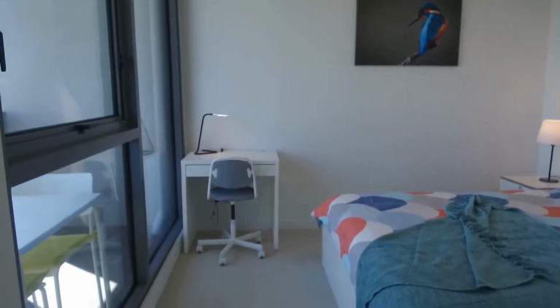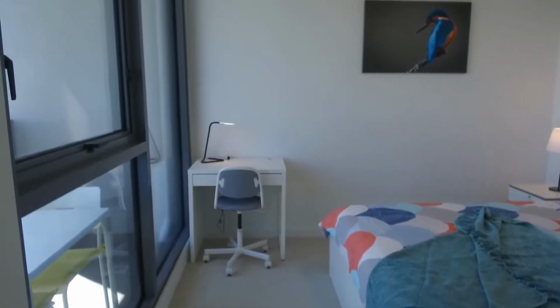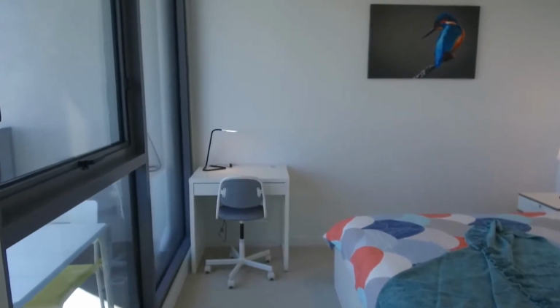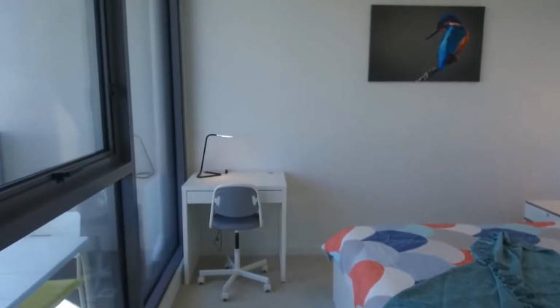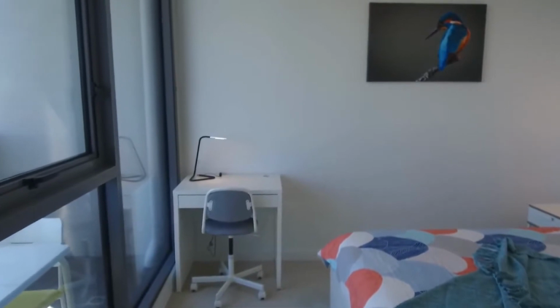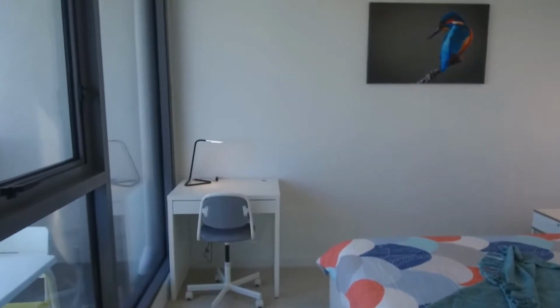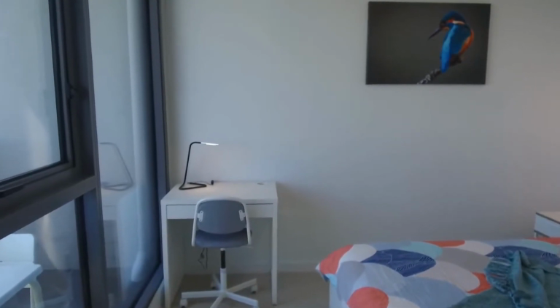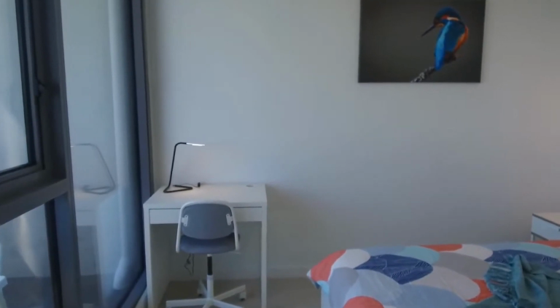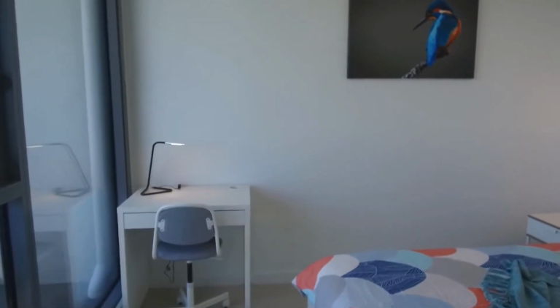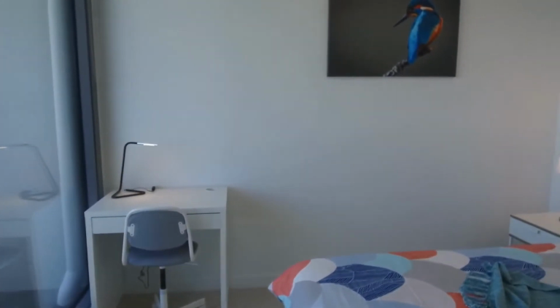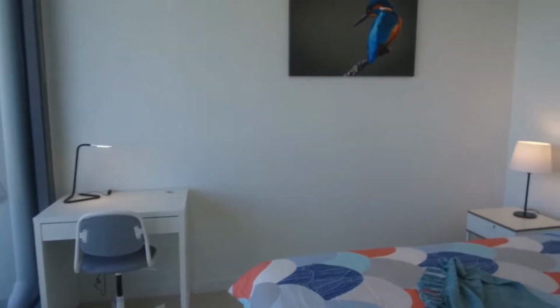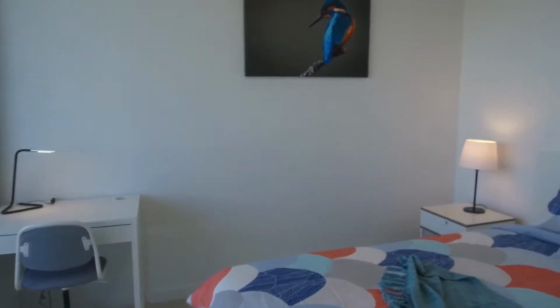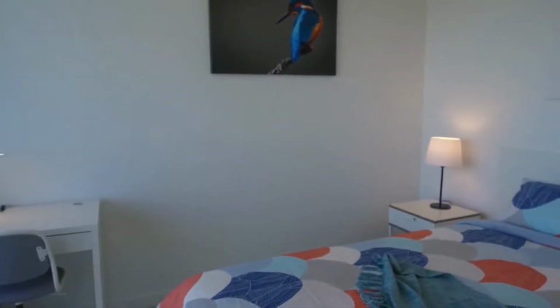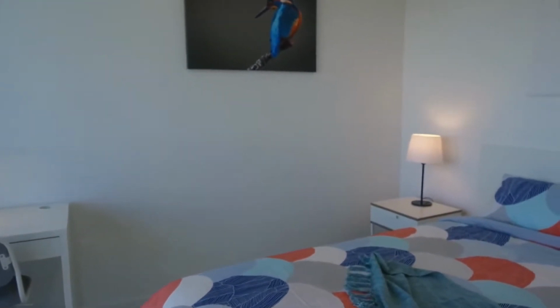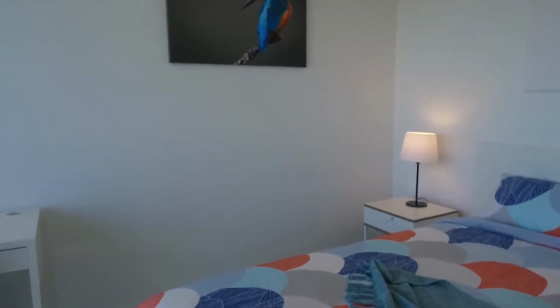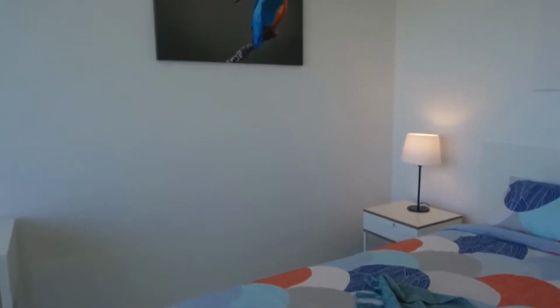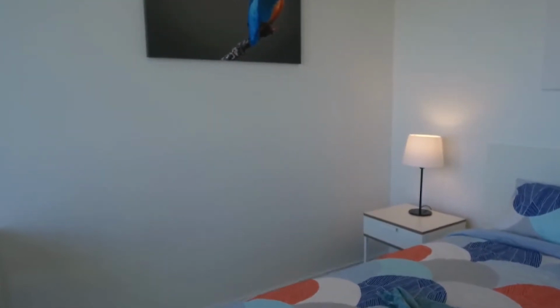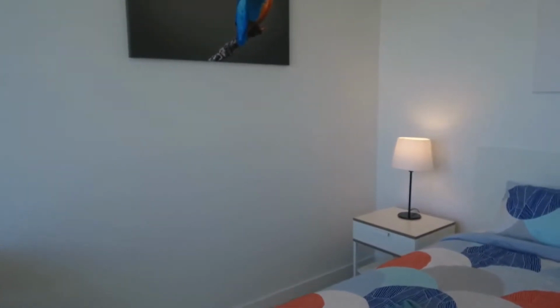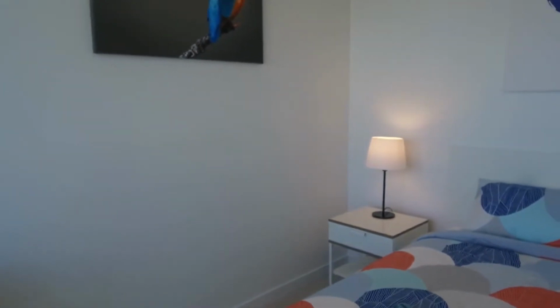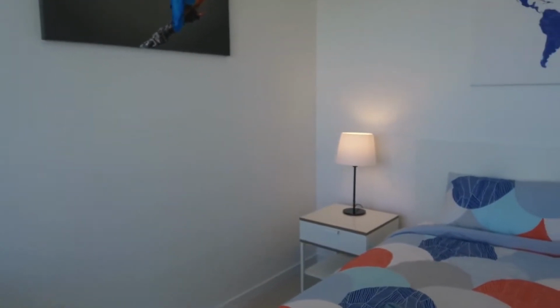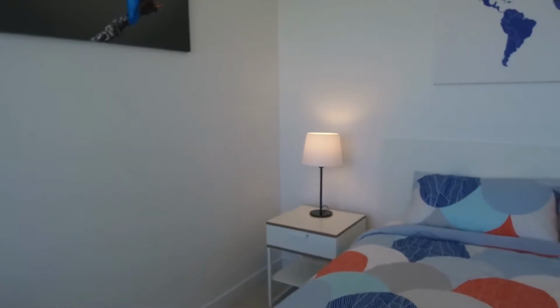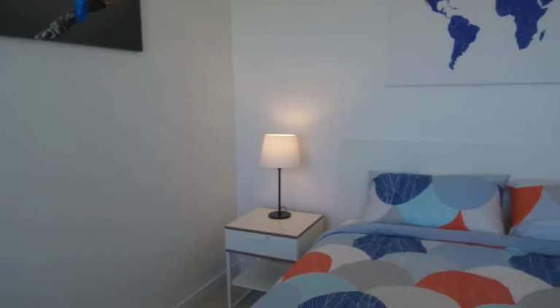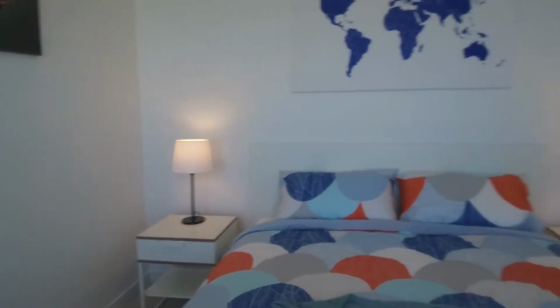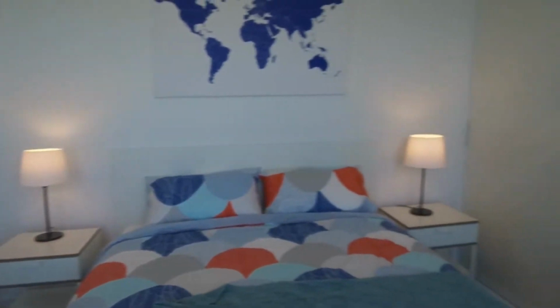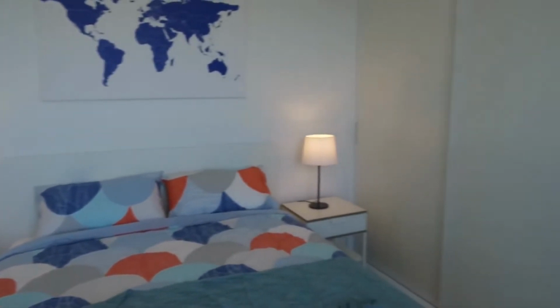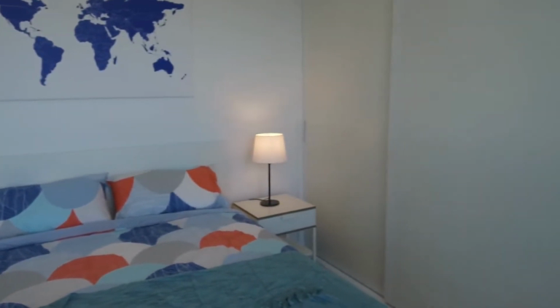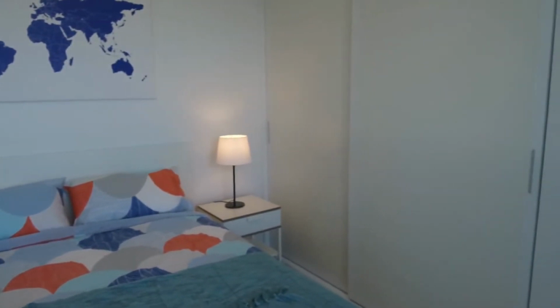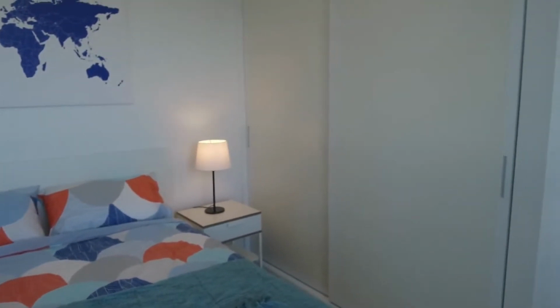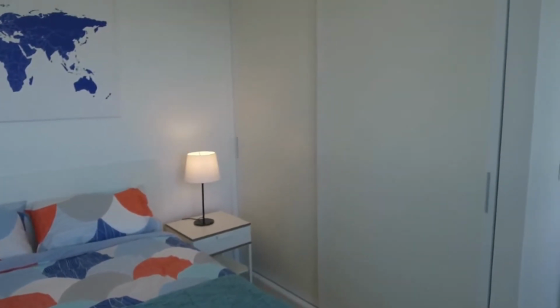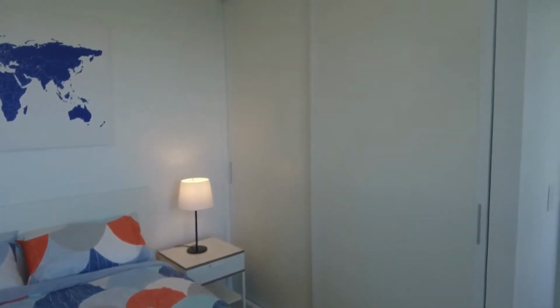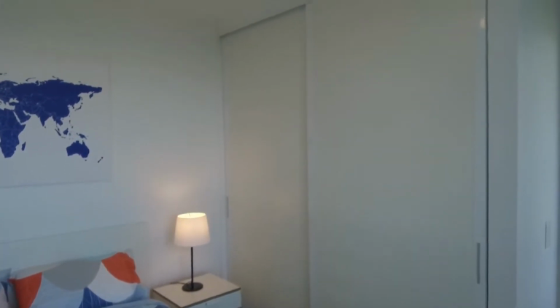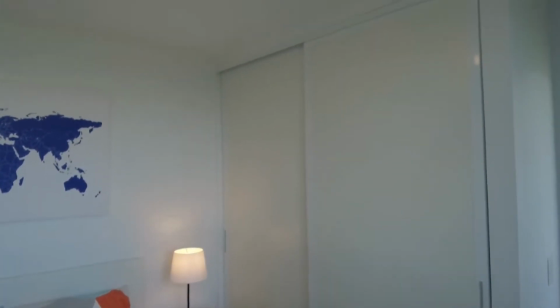As you can see from here, the bedrooms are all pretty spacious with a queen-size bed and a bedside table. It also comes with a floor-to-ceiling built-in wardrobe.